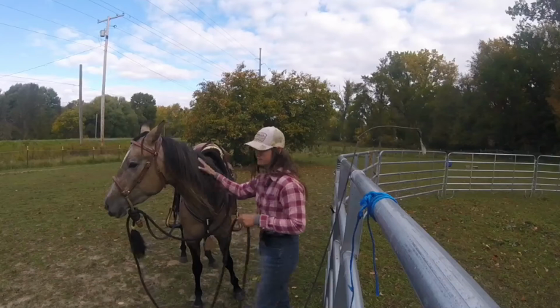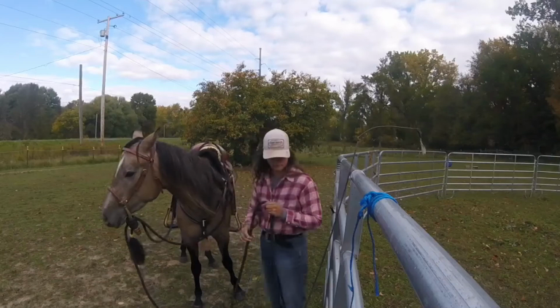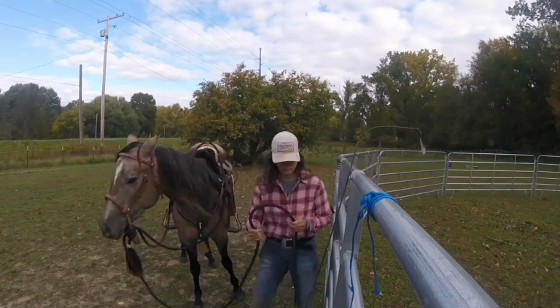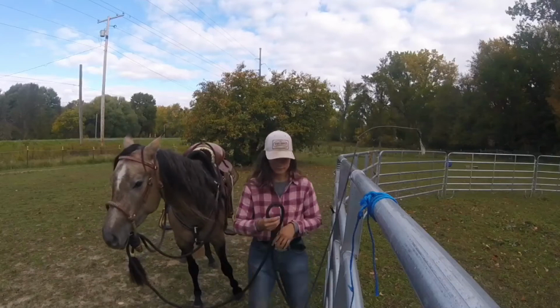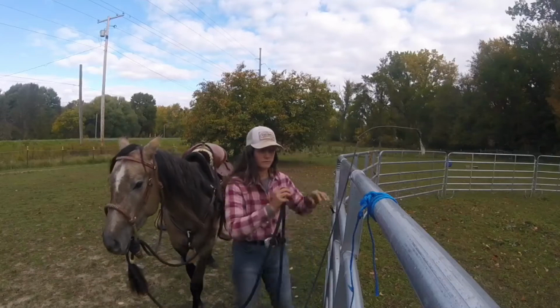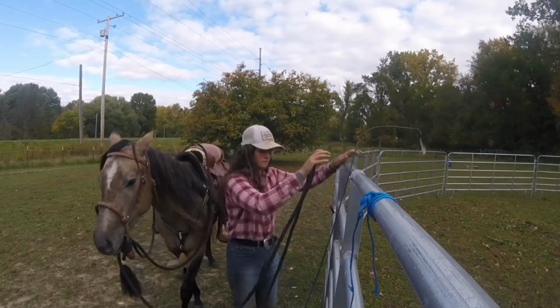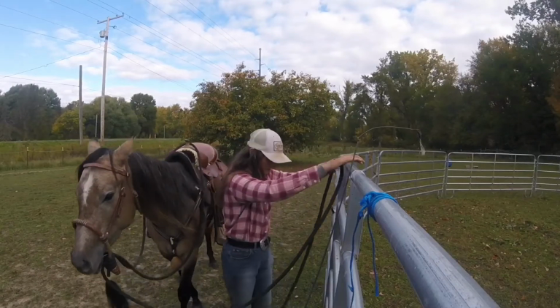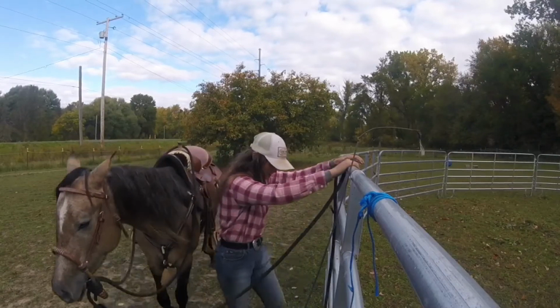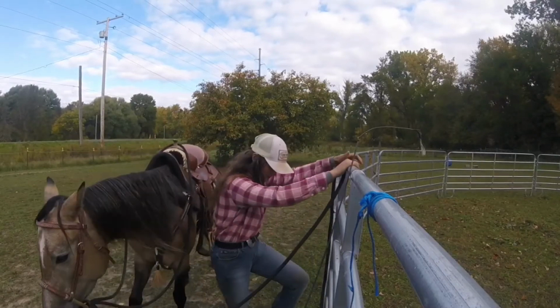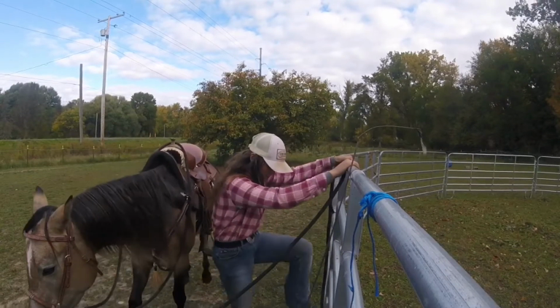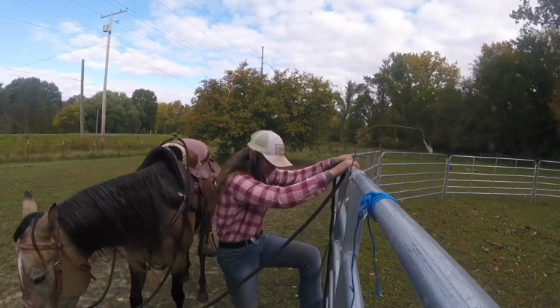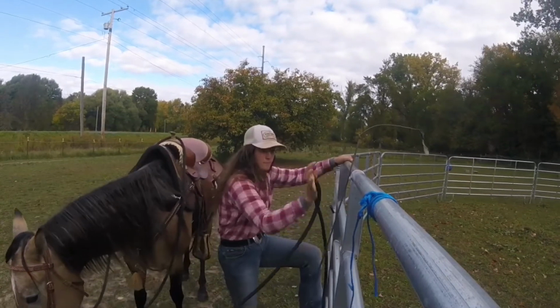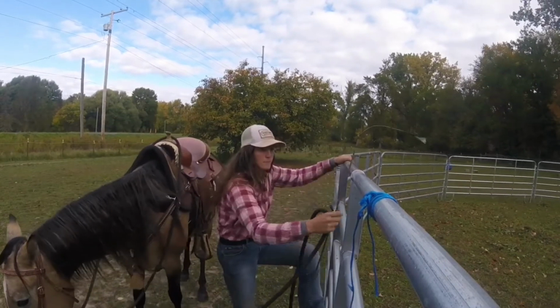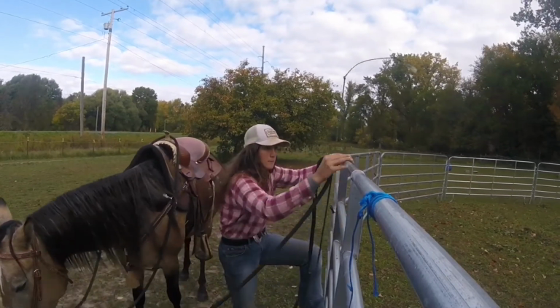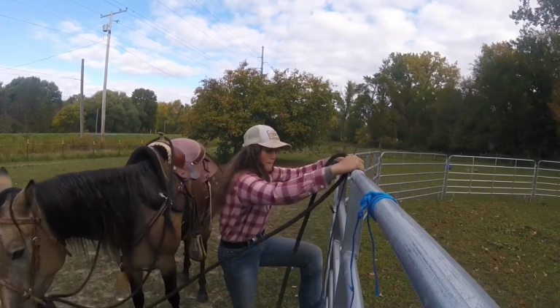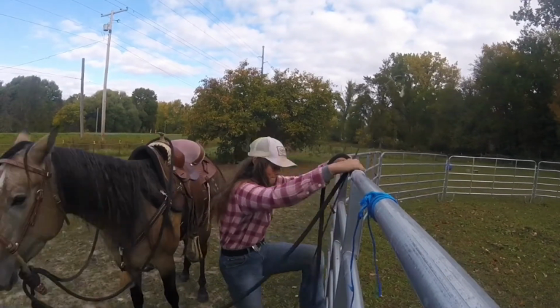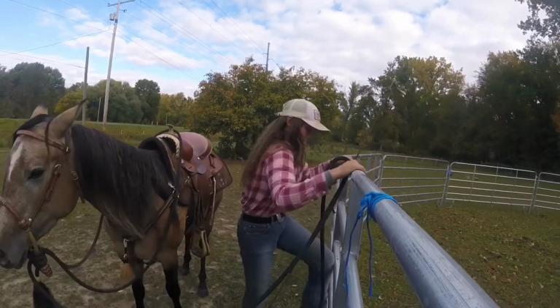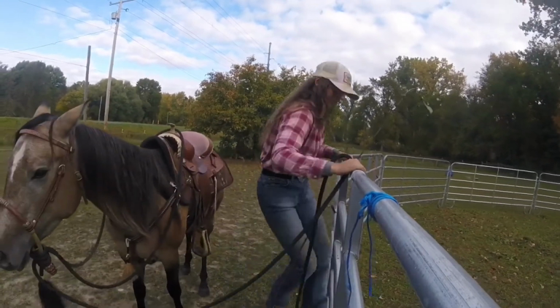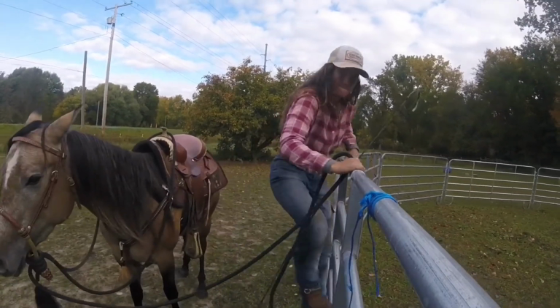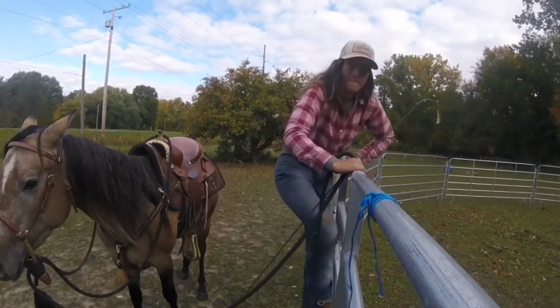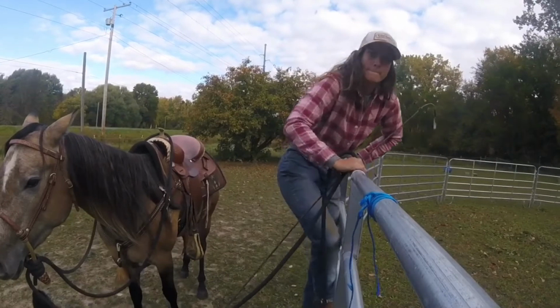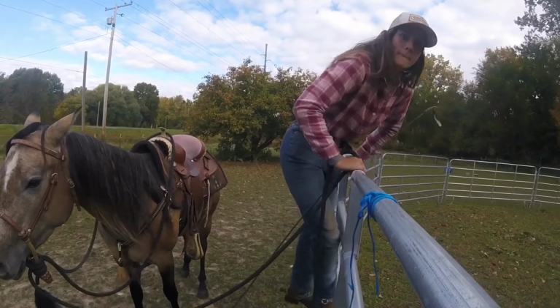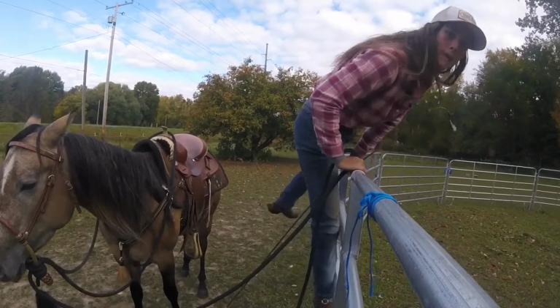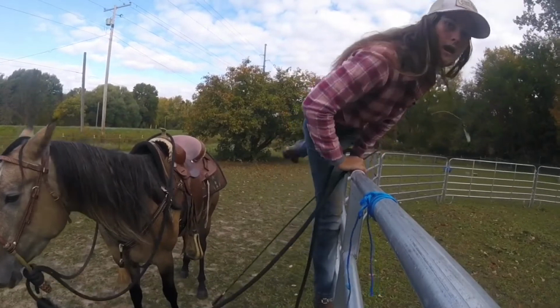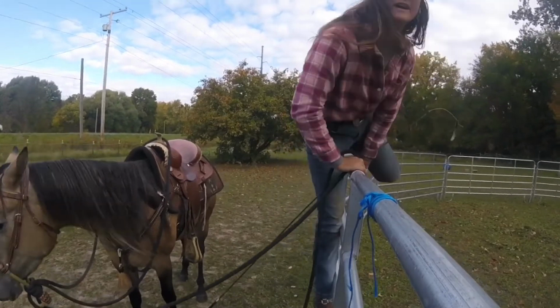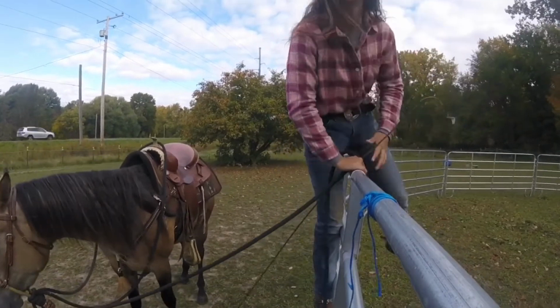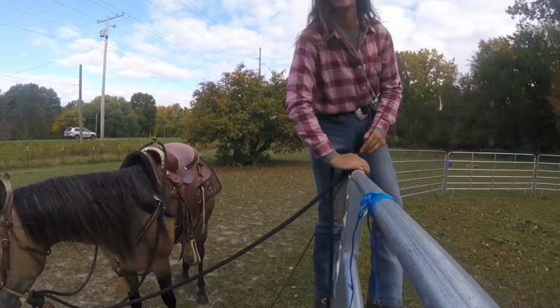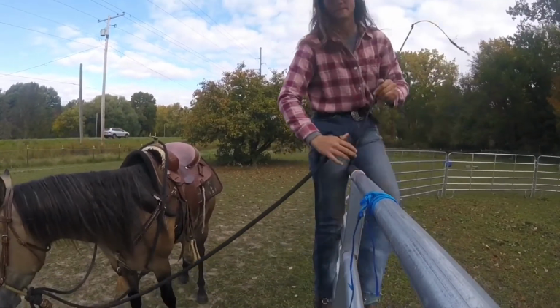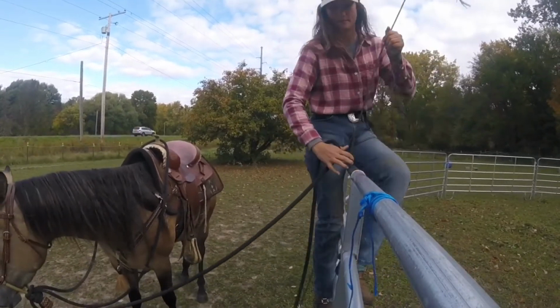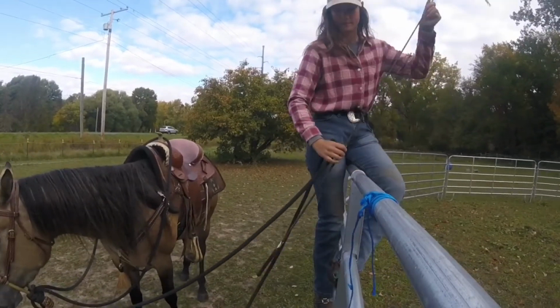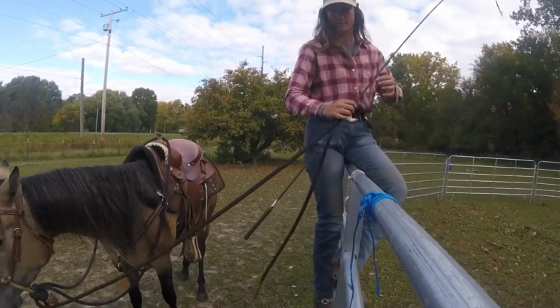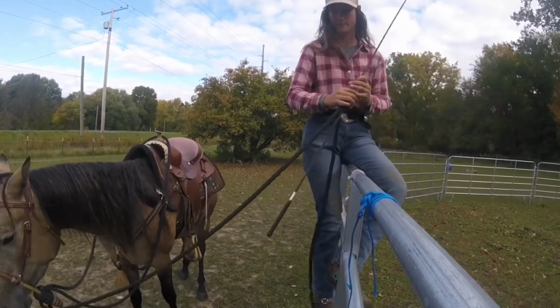Hey guys, I'm back! So here I'm just doing a little video. I'm teaching Marvel, my three-year-old, the curbside mount.